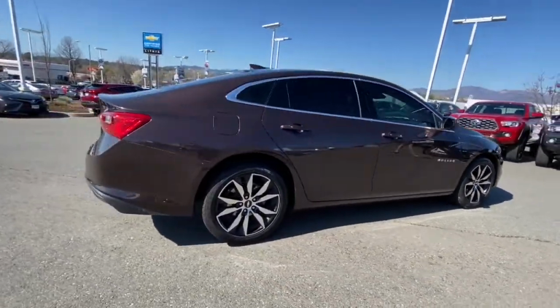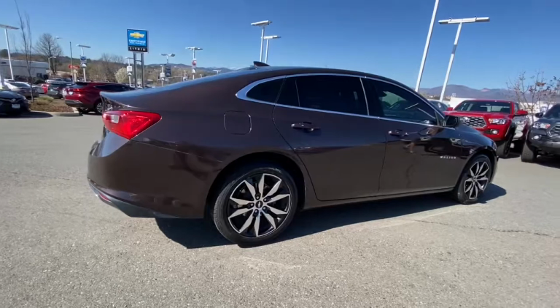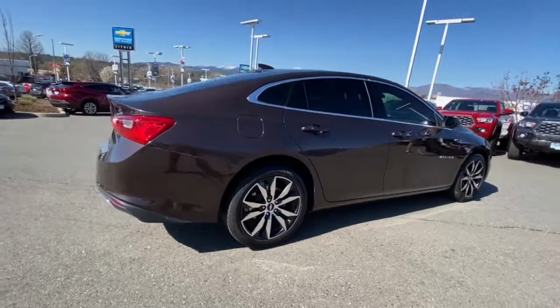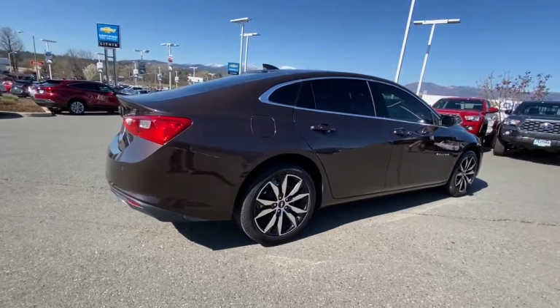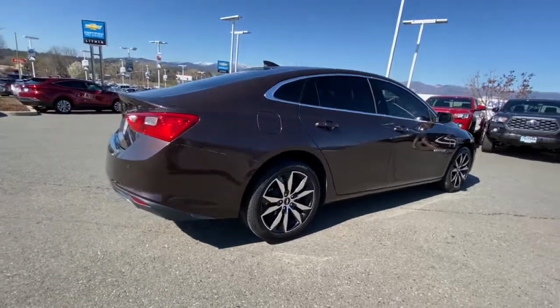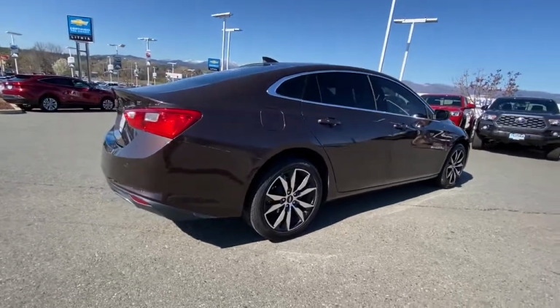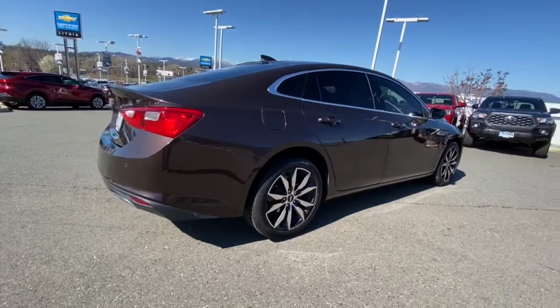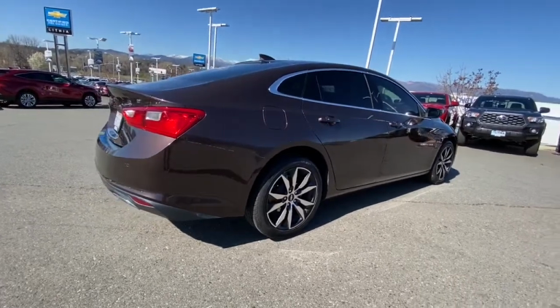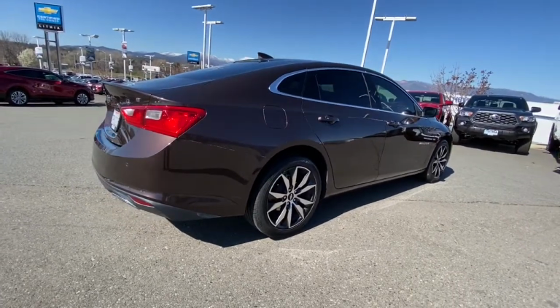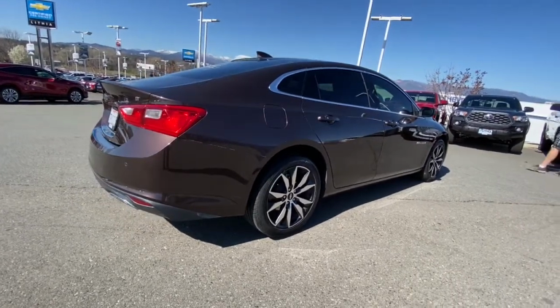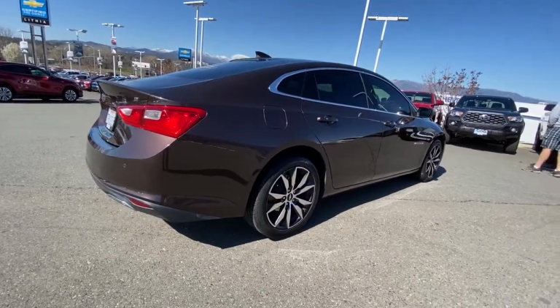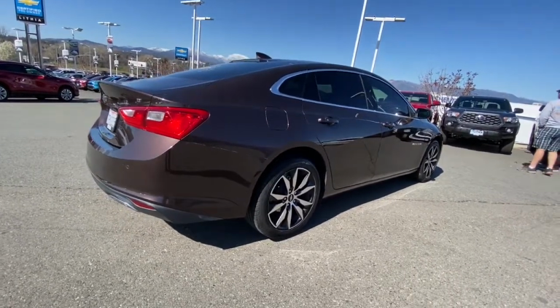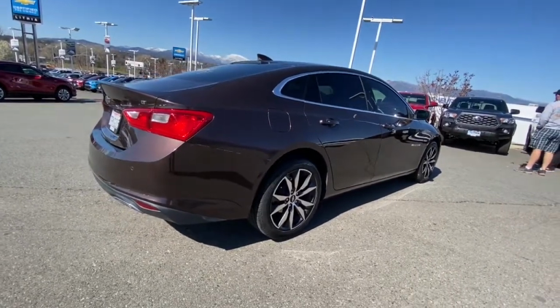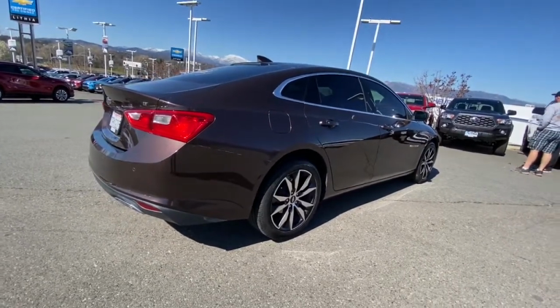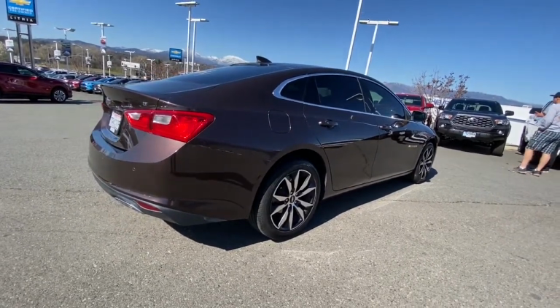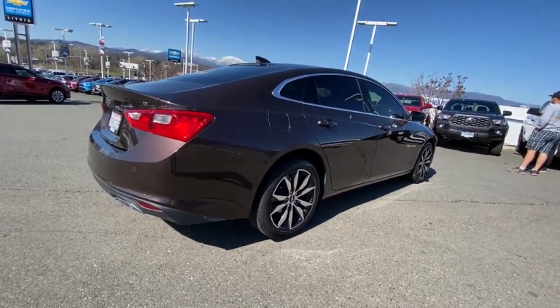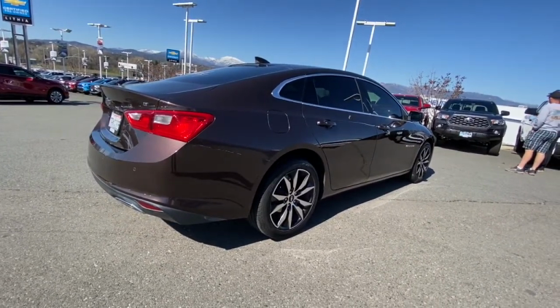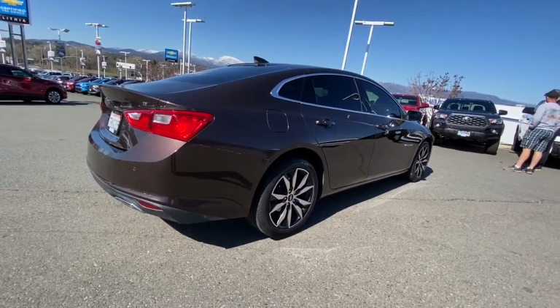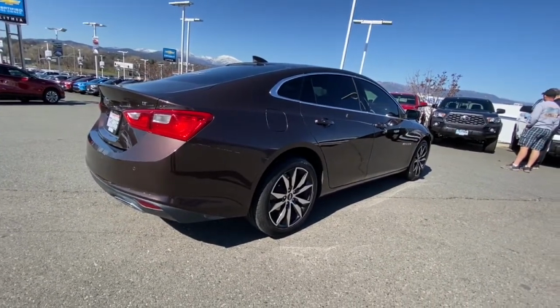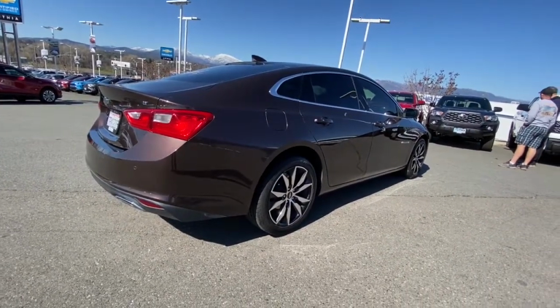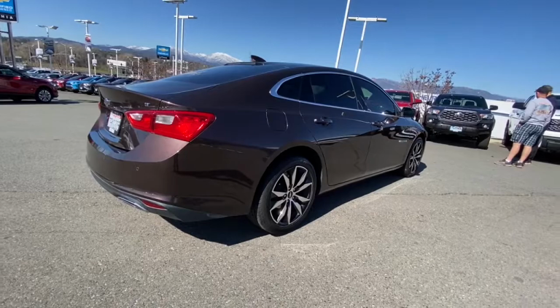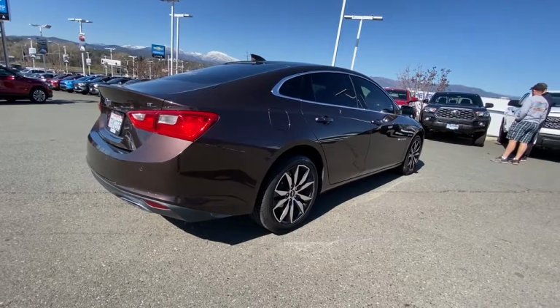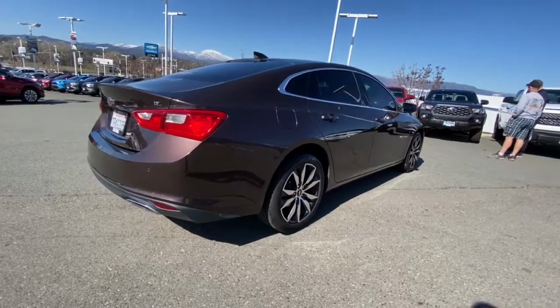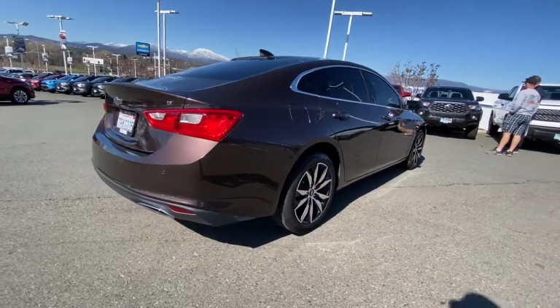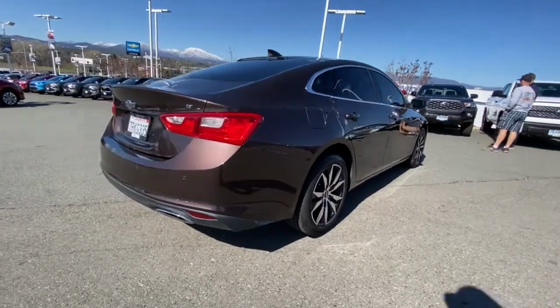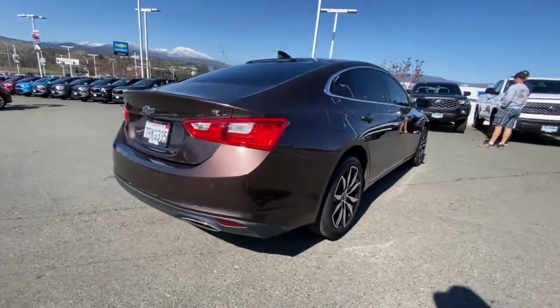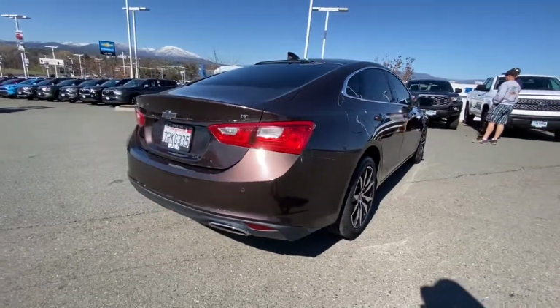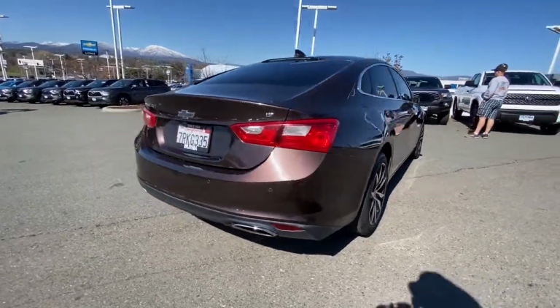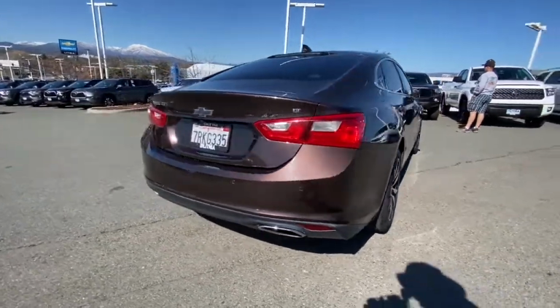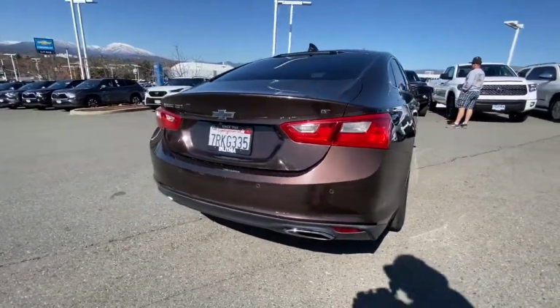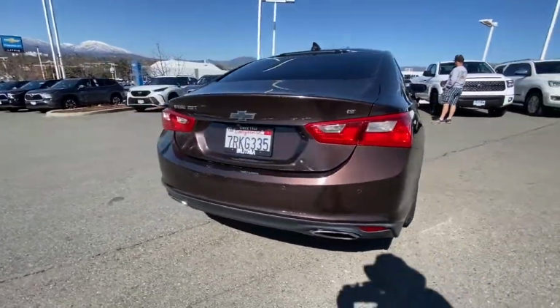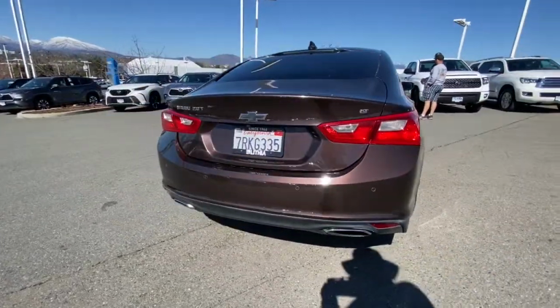Bring your love of driving along on the family road trip. The Malibu is the safe, luxurious, mid-sized car that satisfies your desire for driving pleasure.